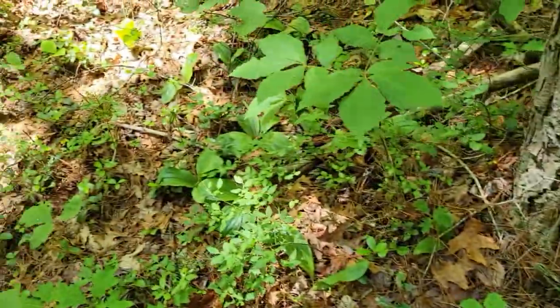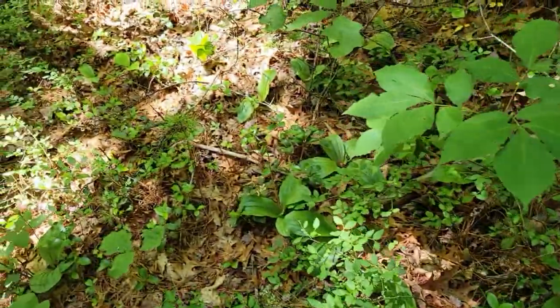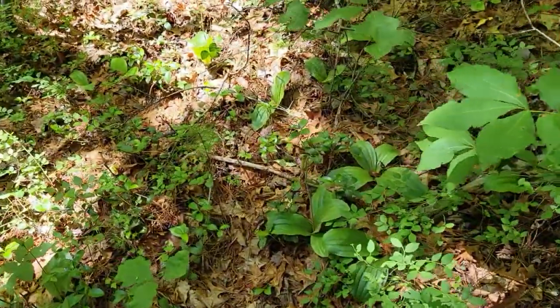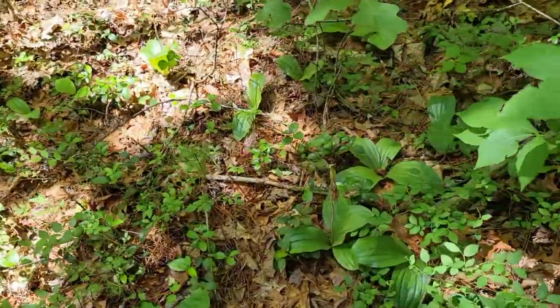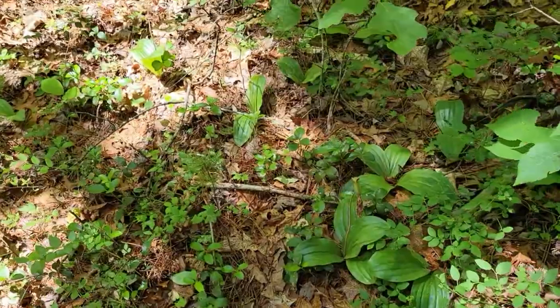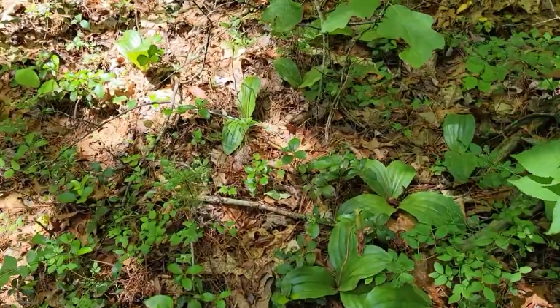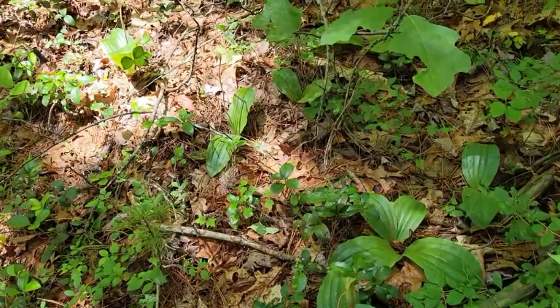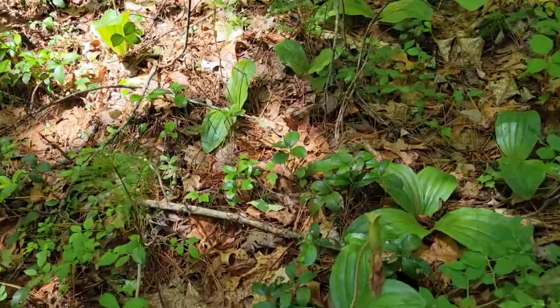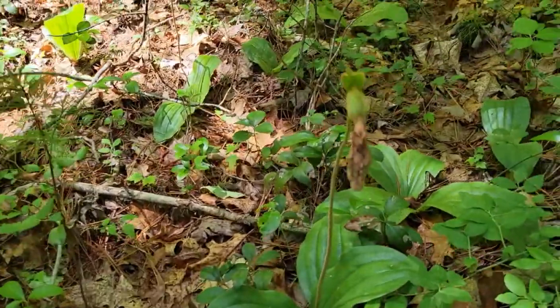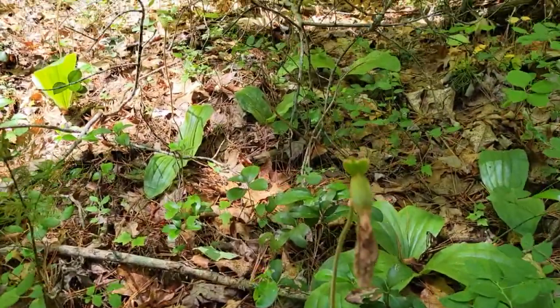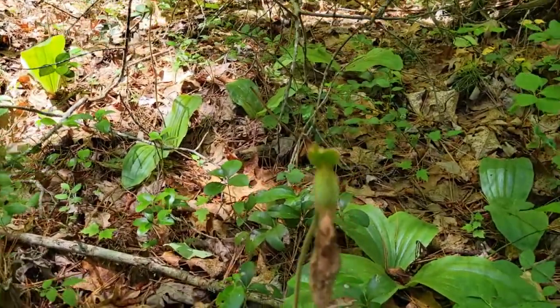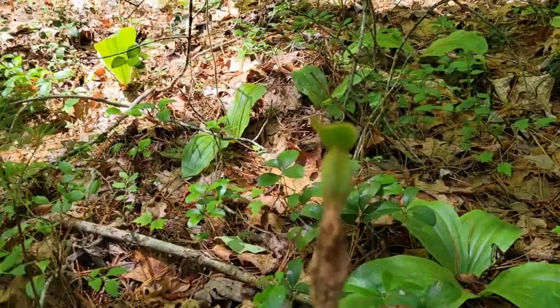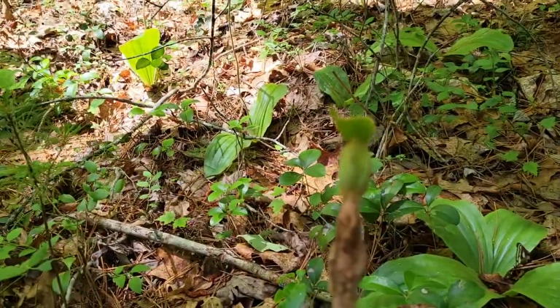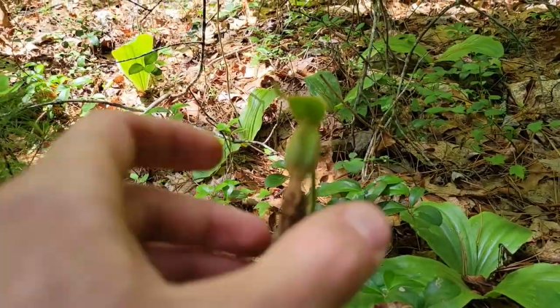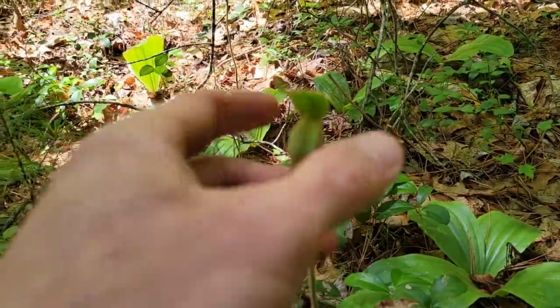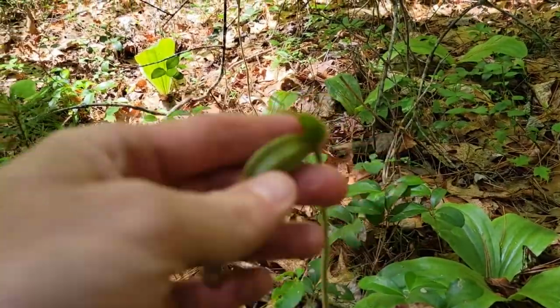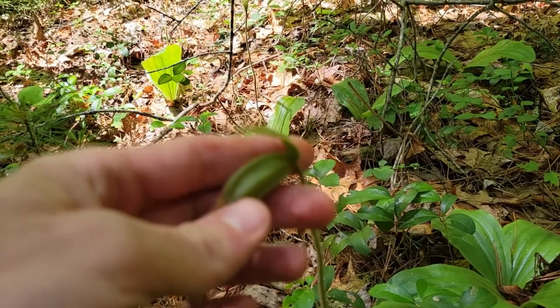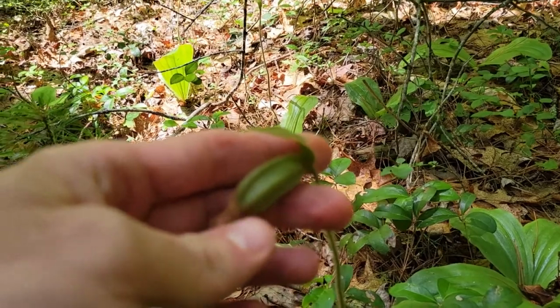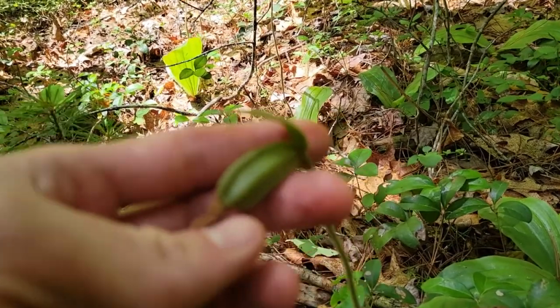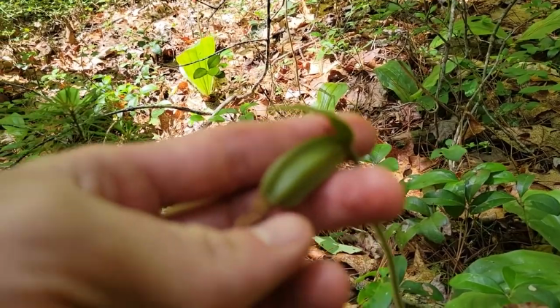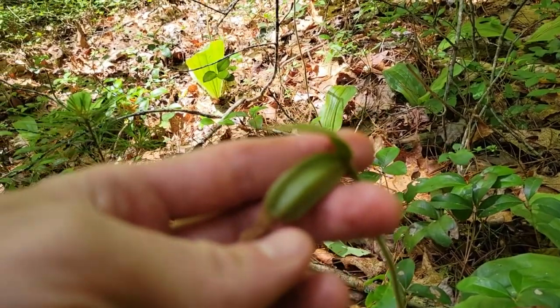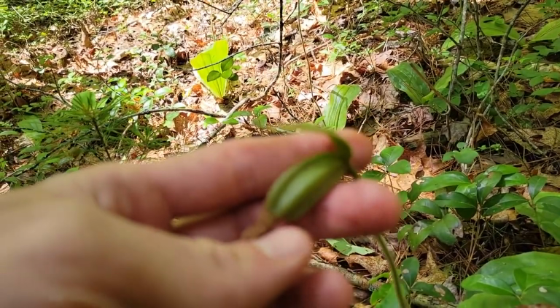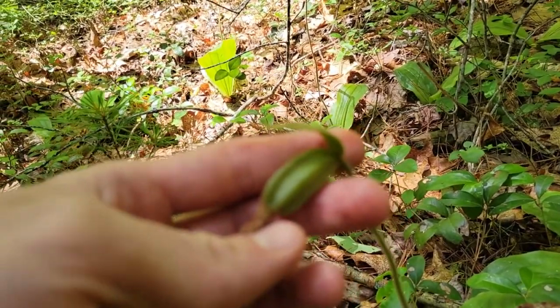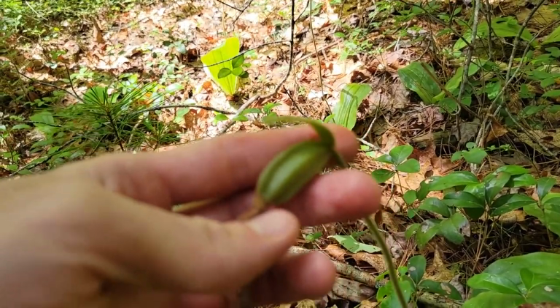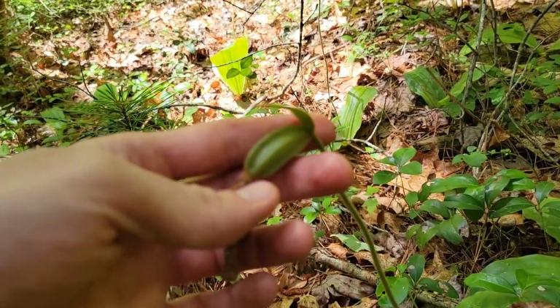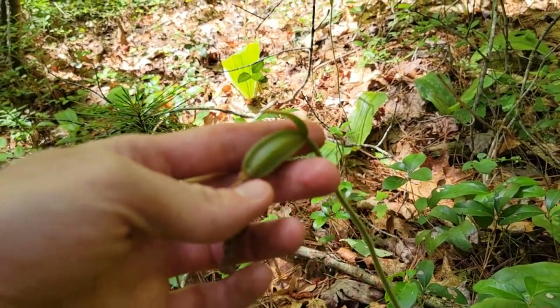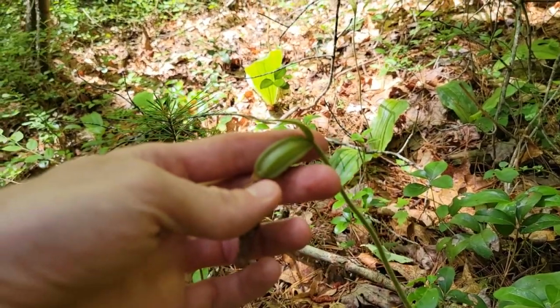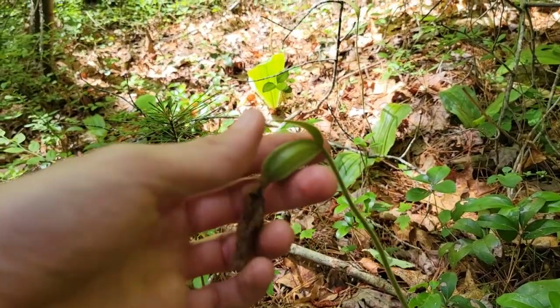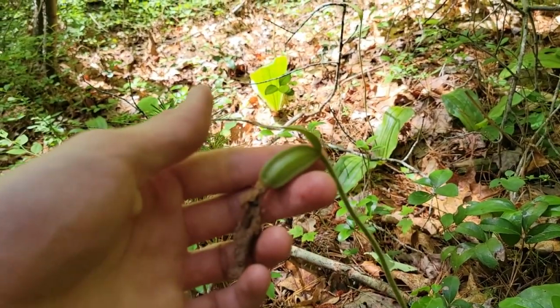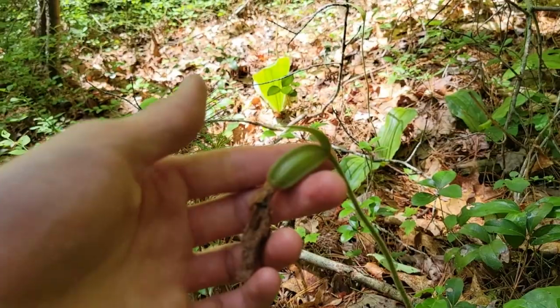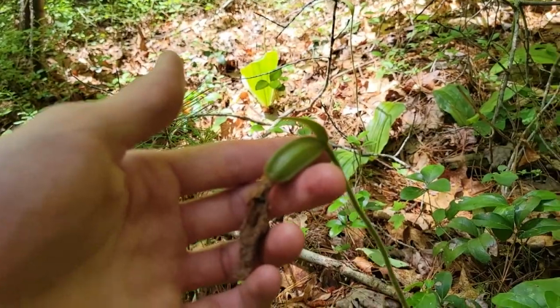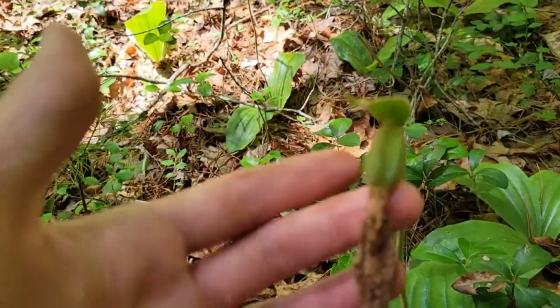Got a couple of ones that look like they've flowered, and a couple of Cypripedium that look like they've flowered, including this one here that actually has a developing fruit on it, if it's gonna focus. Yeah, nice.